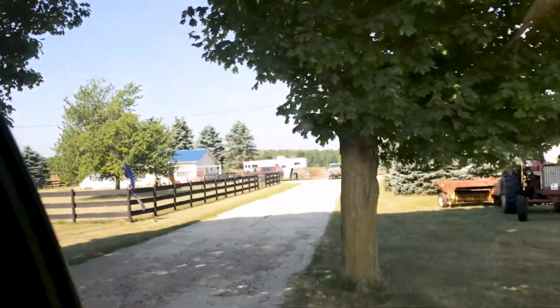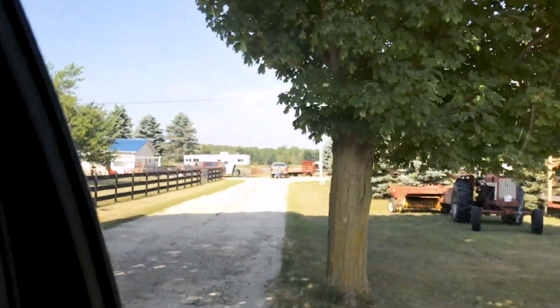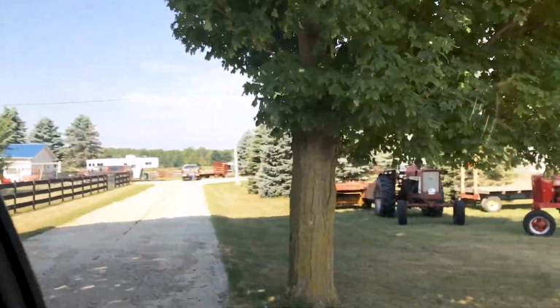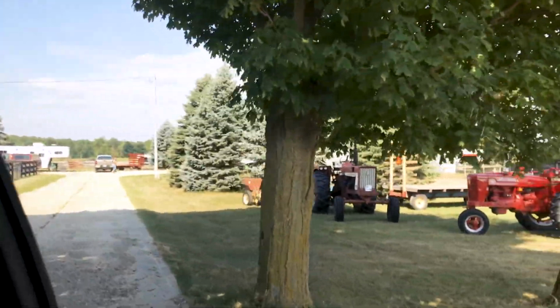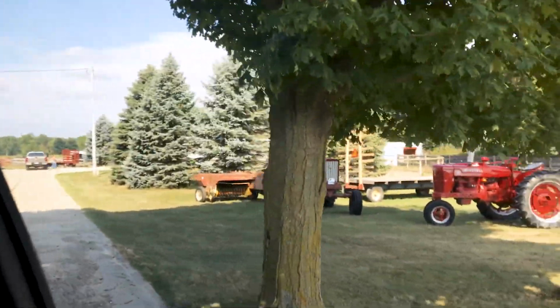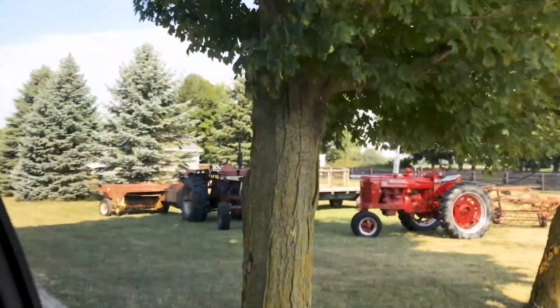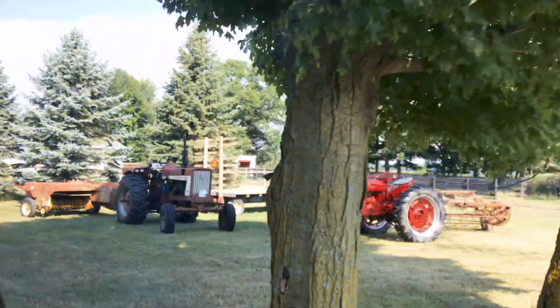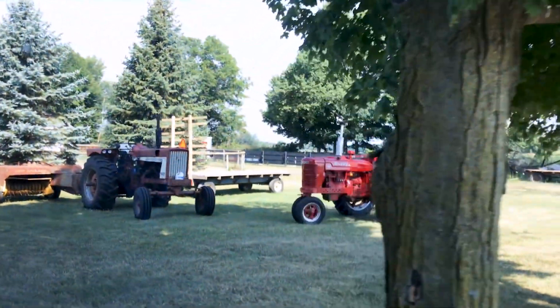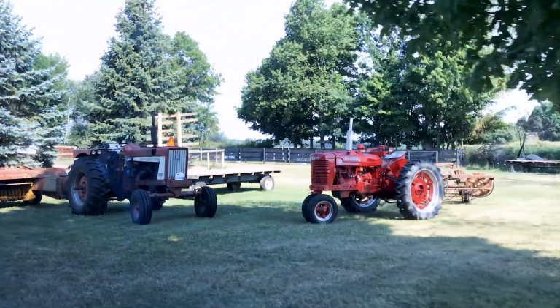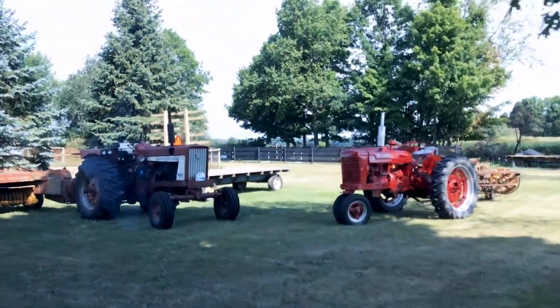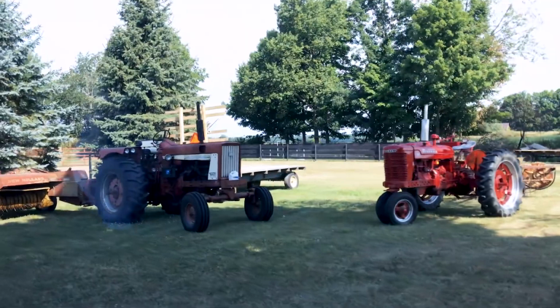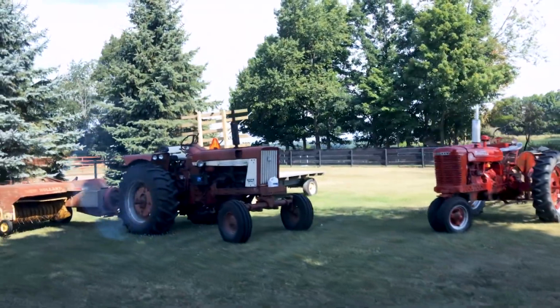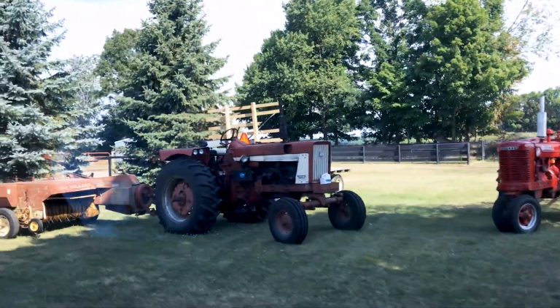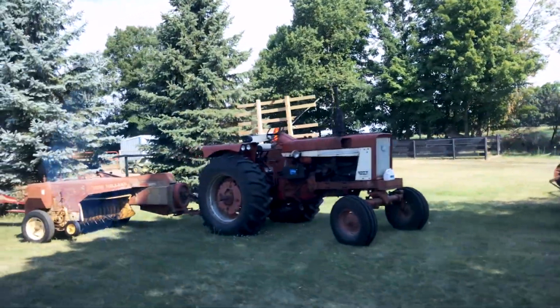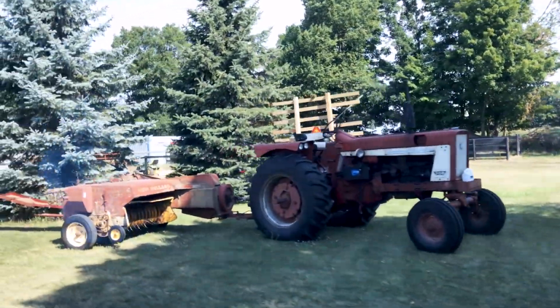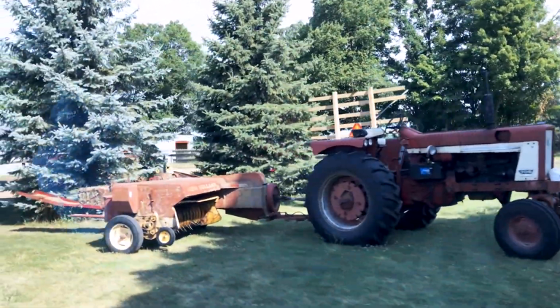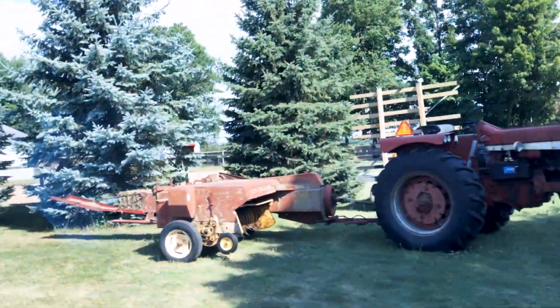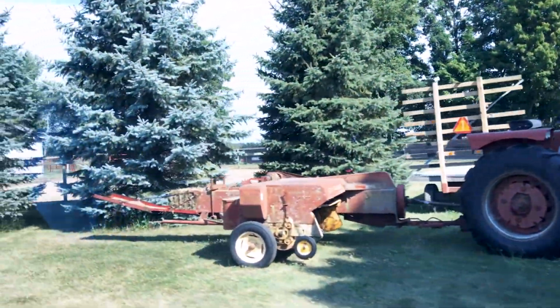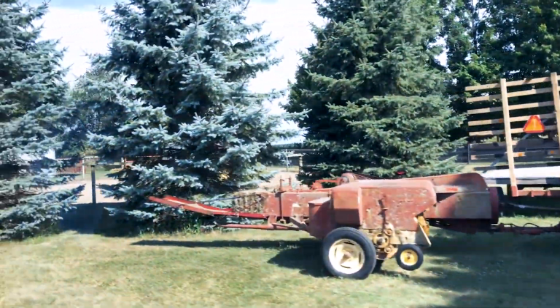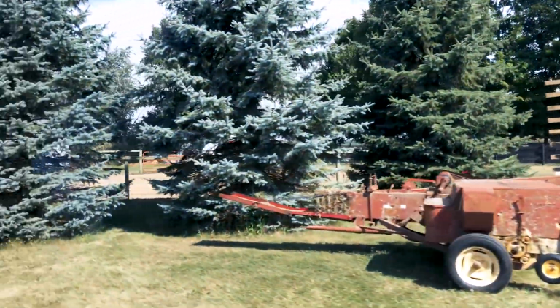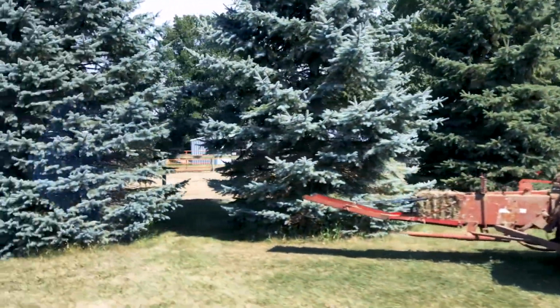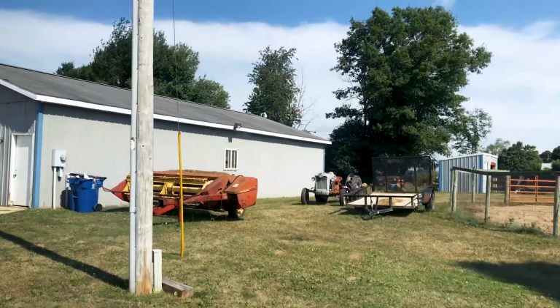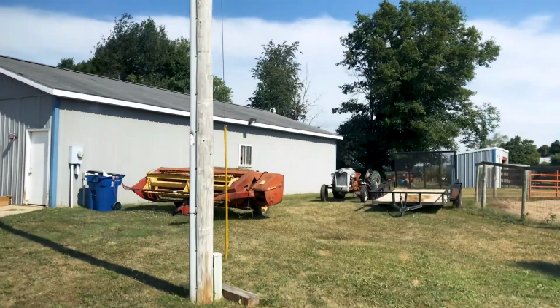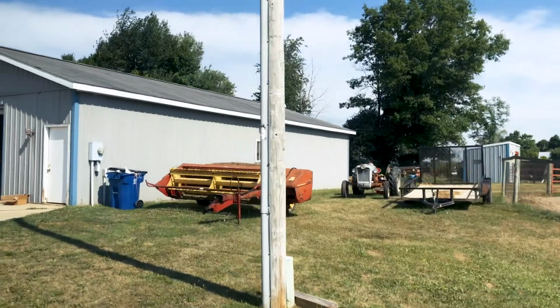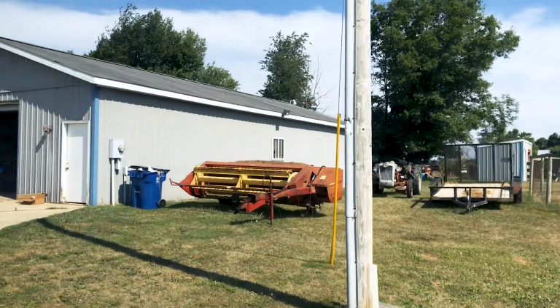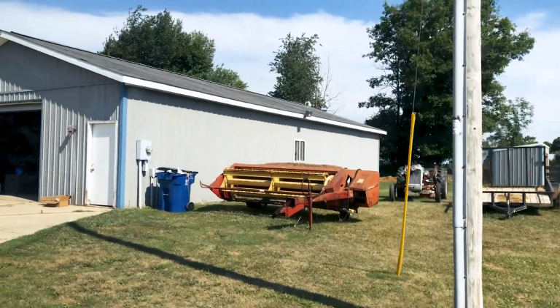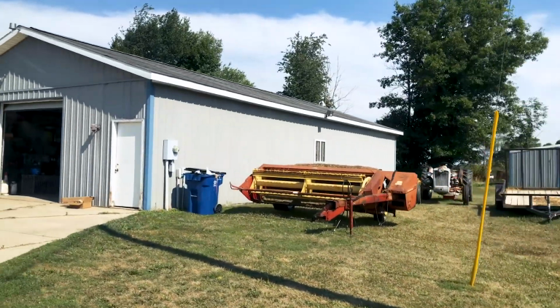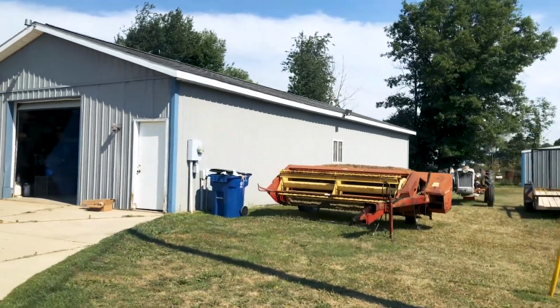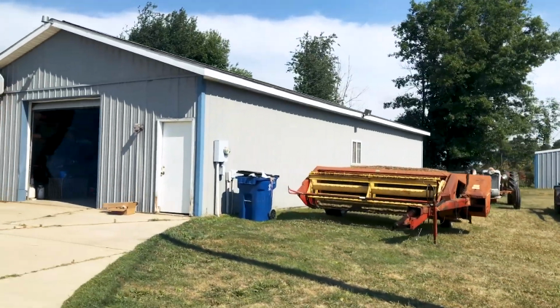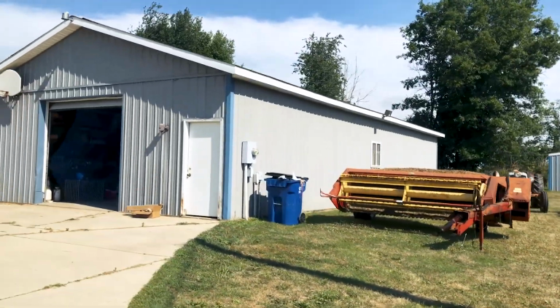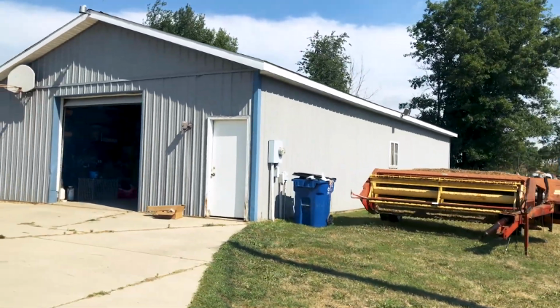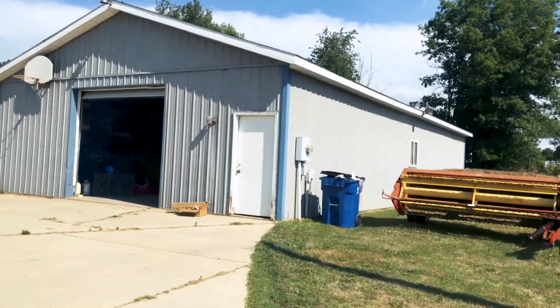We've been driving for about three hours now and we're finally in Ionia, Michigan. Right now we're pulling into Rocket's breeder's home, and this barn is actually where Rocket has been living with his mom and litter mates.